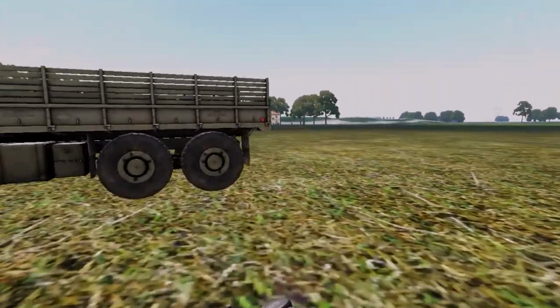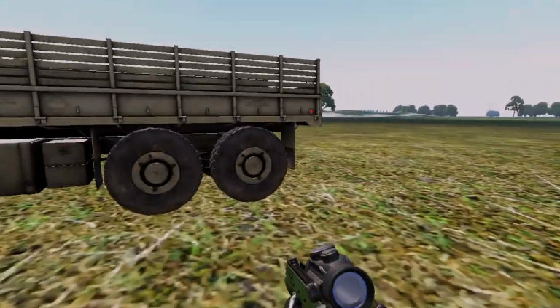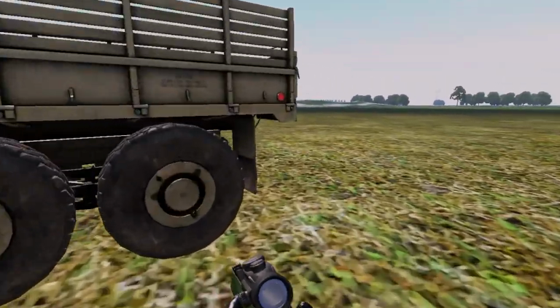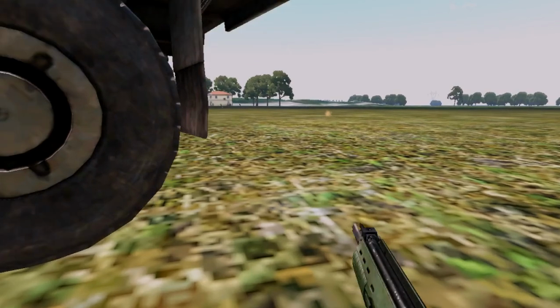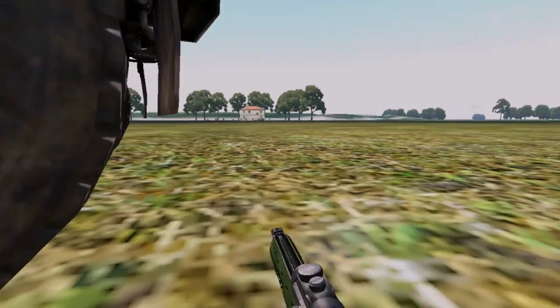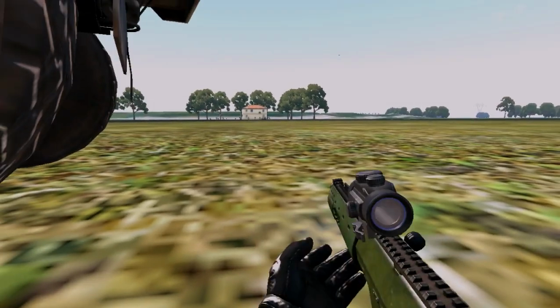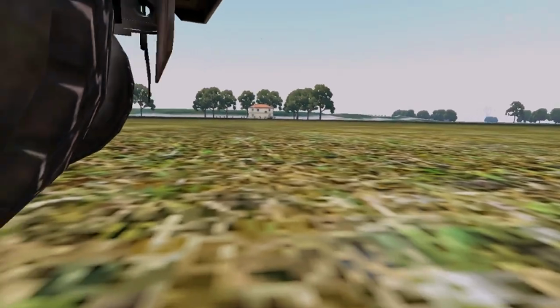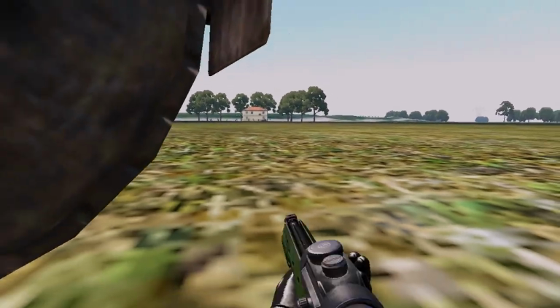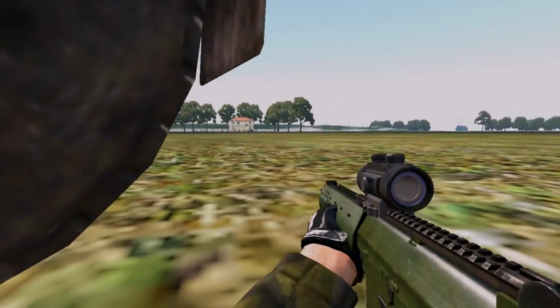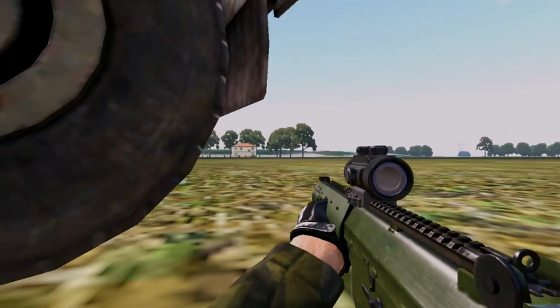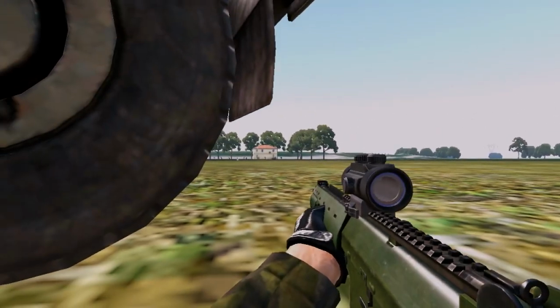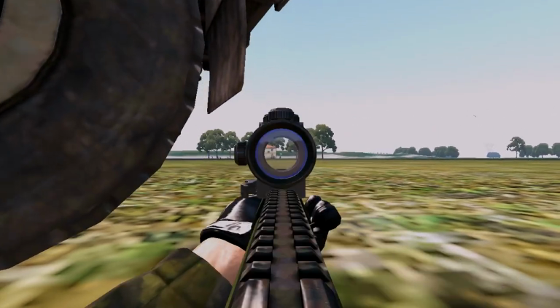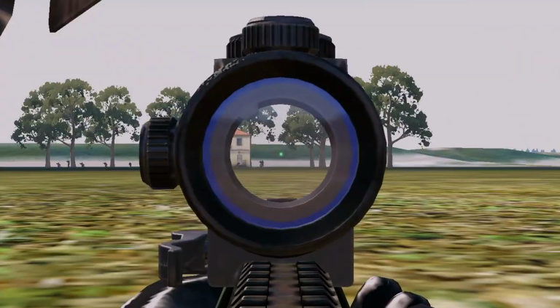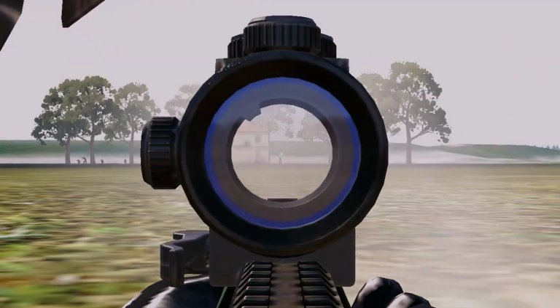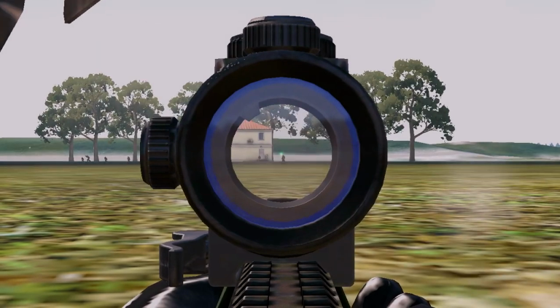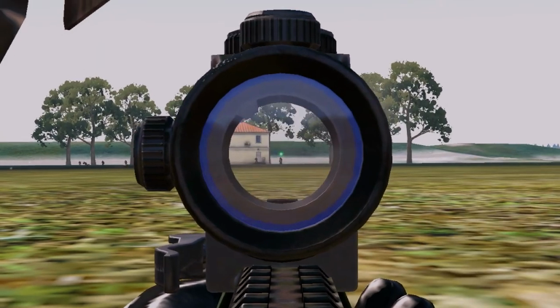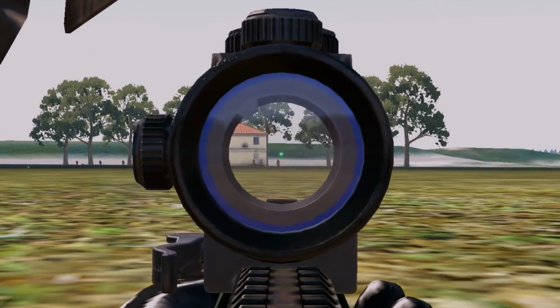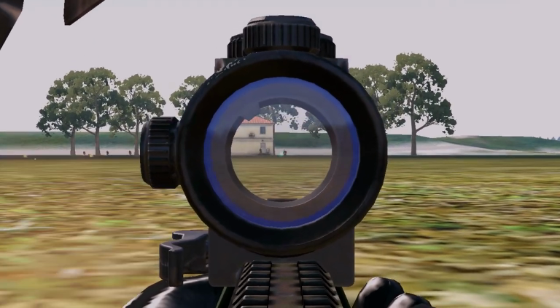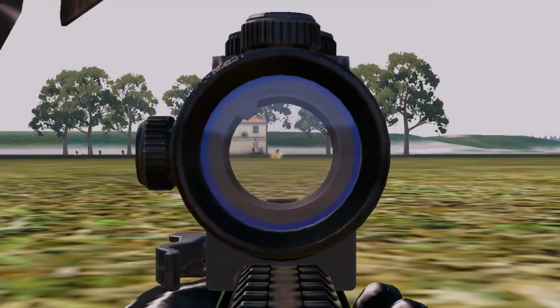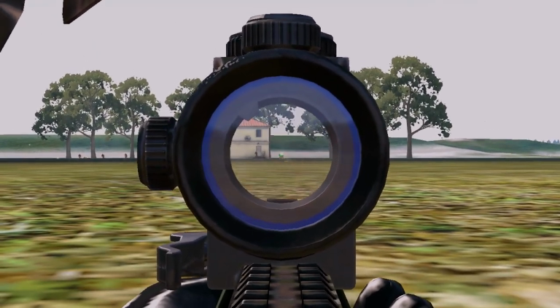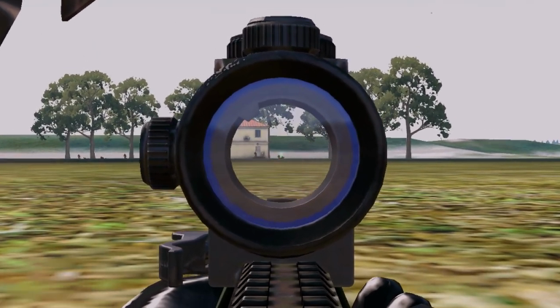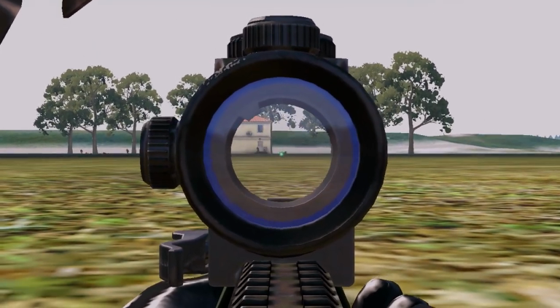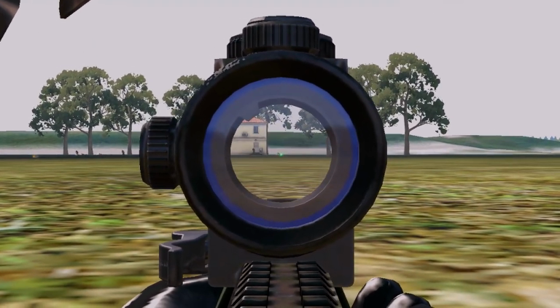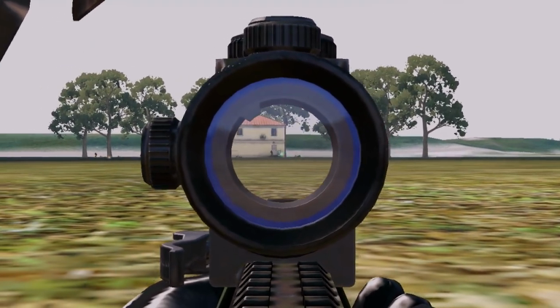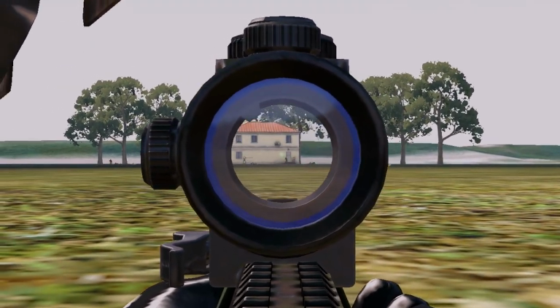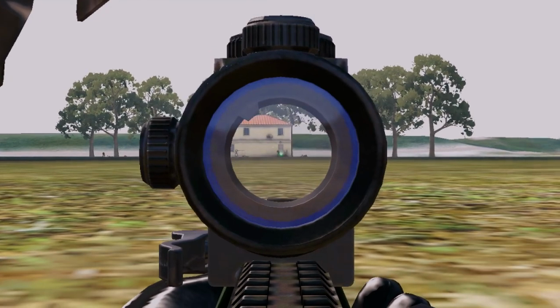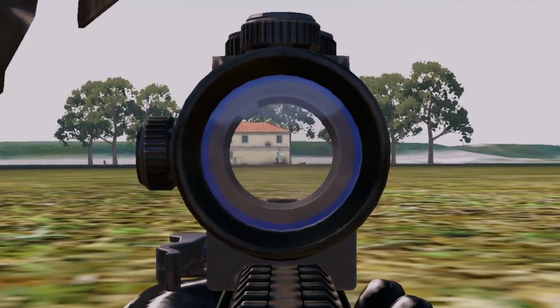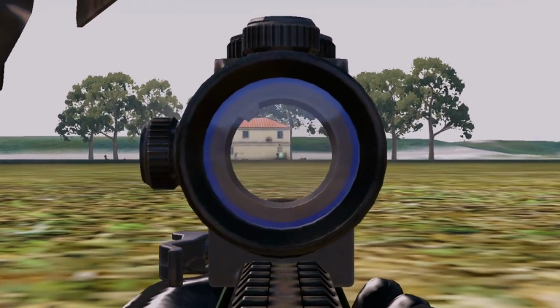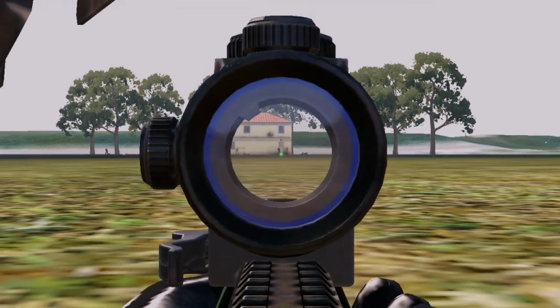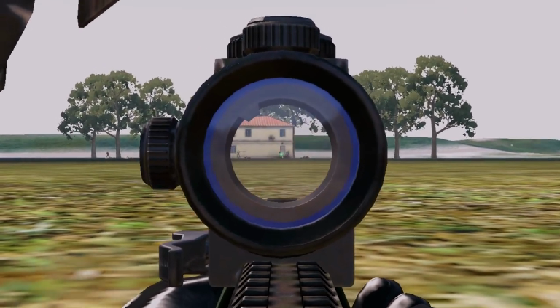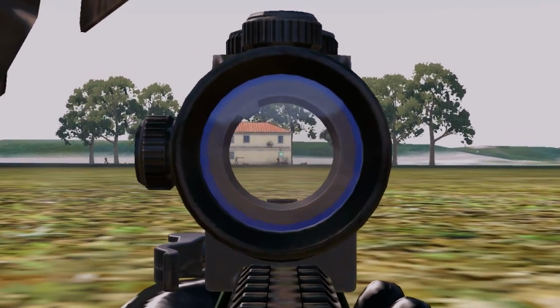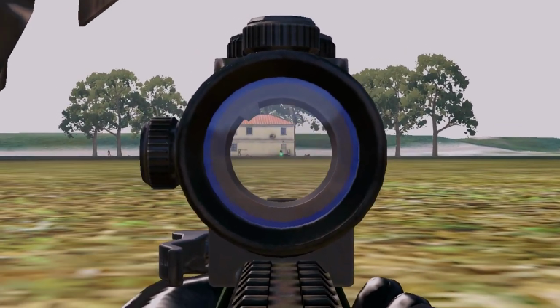Enemies spotted! Smoked! 200 meters back! Ma'am! 200 meters back! 18 soldiers! 200 meters right!